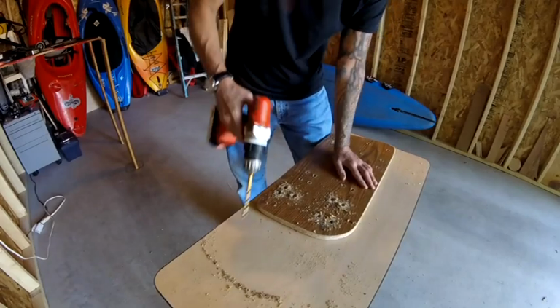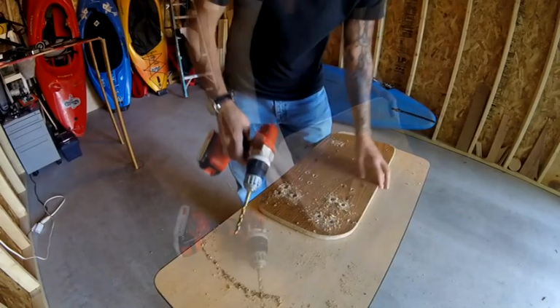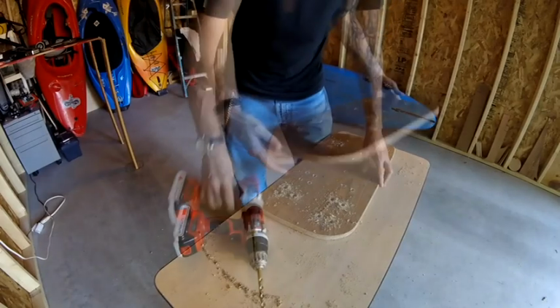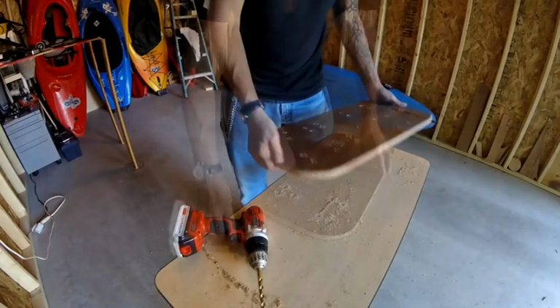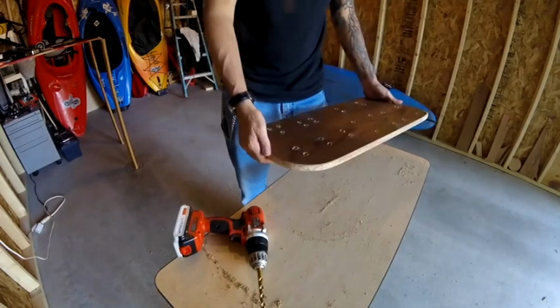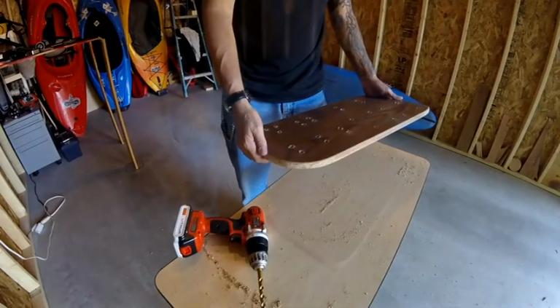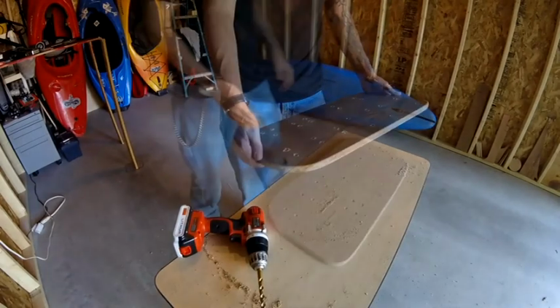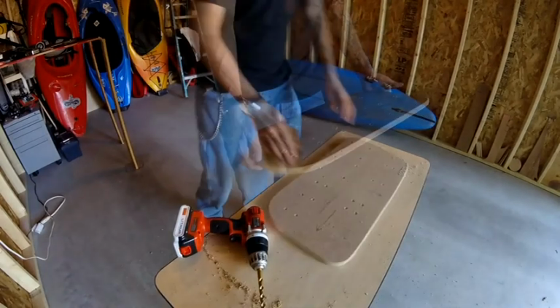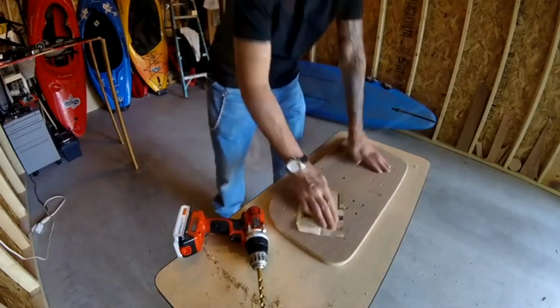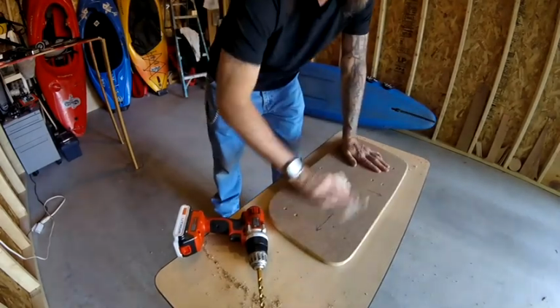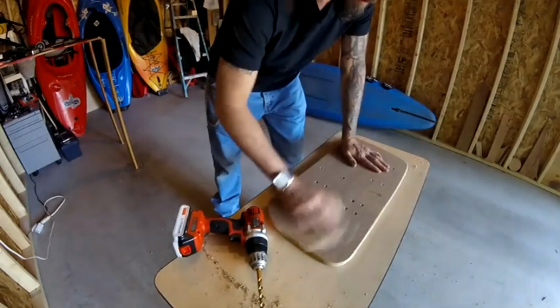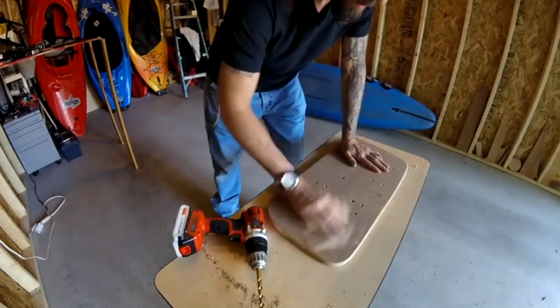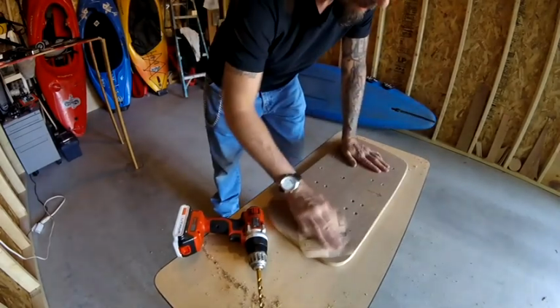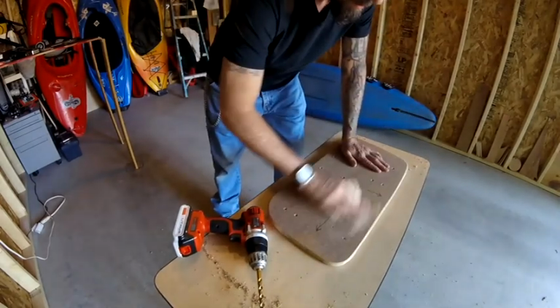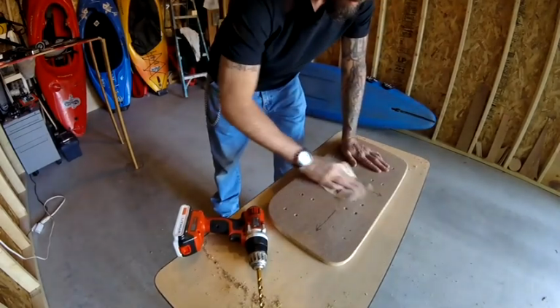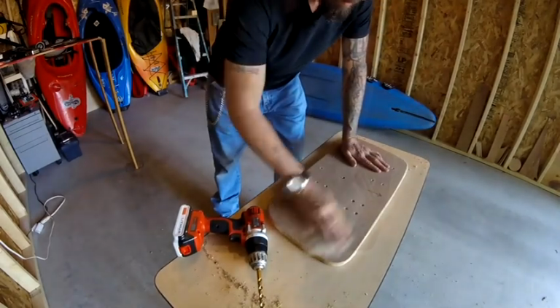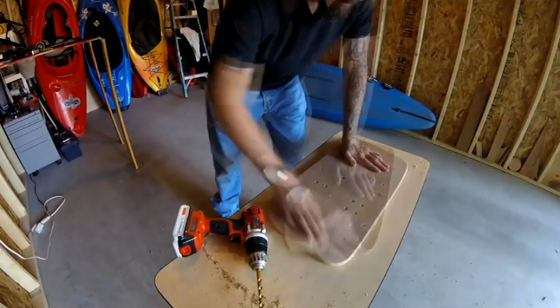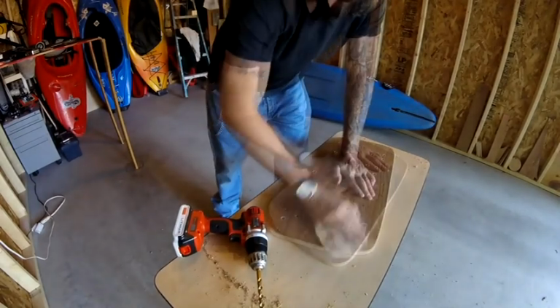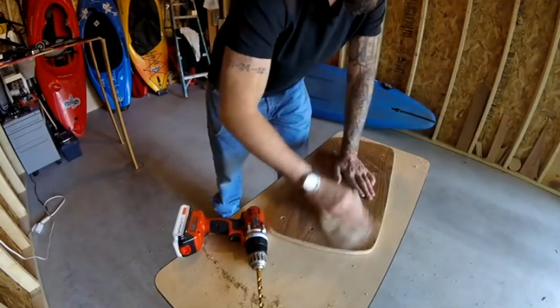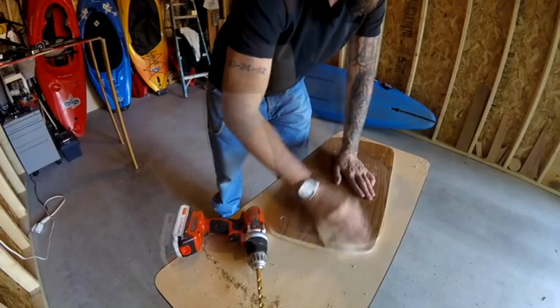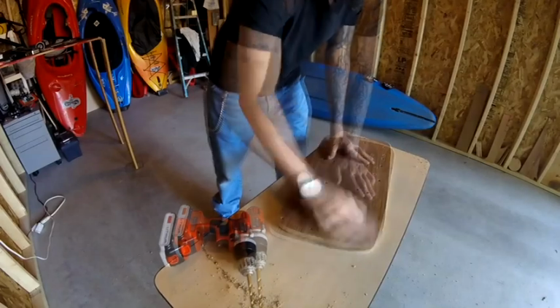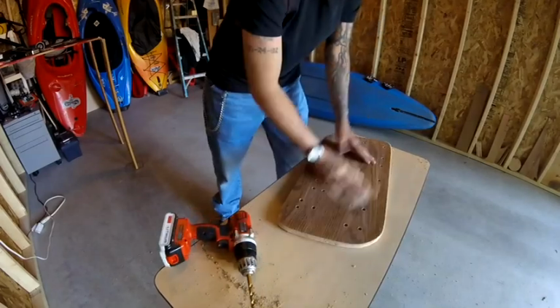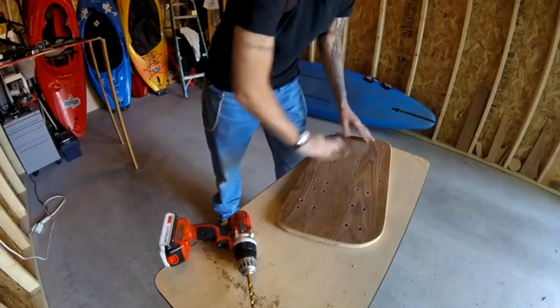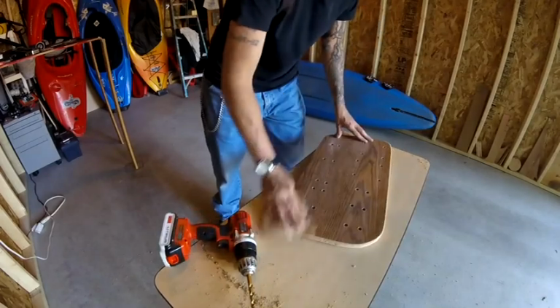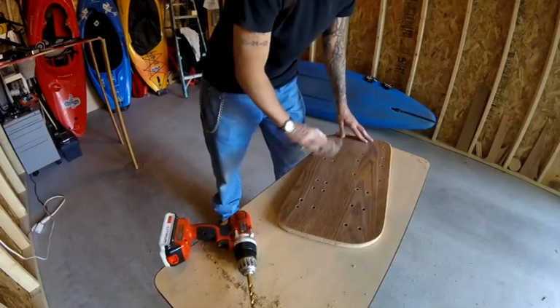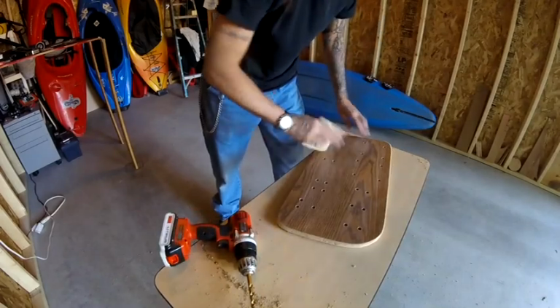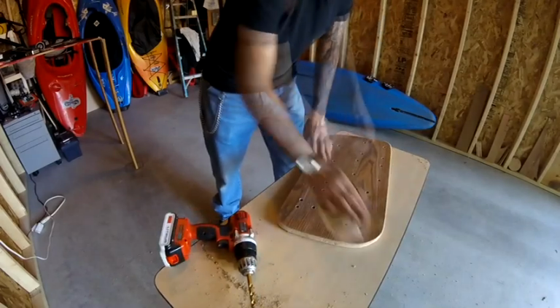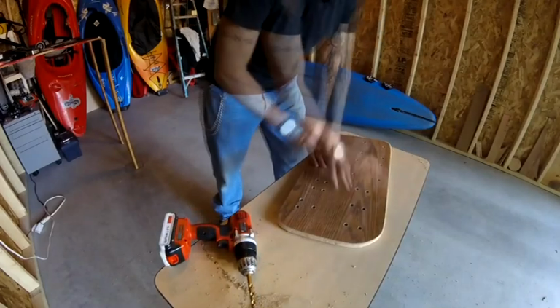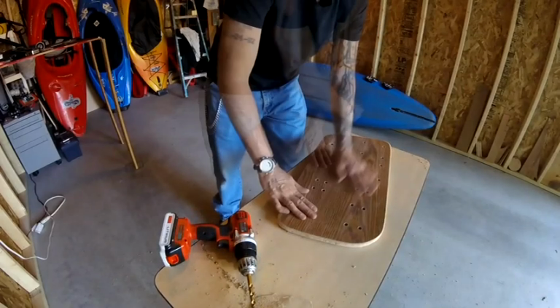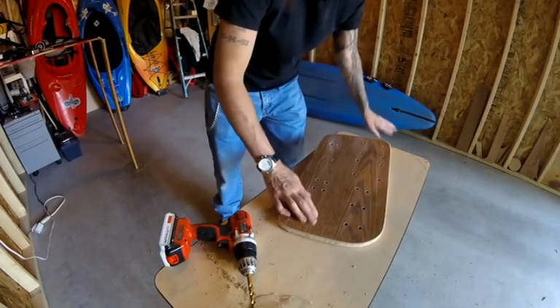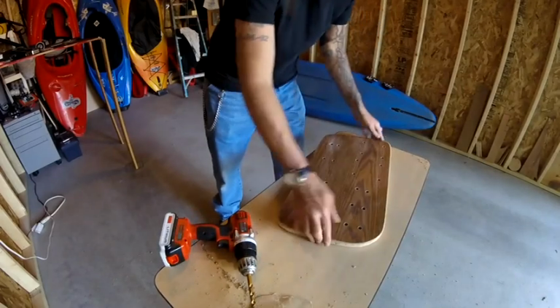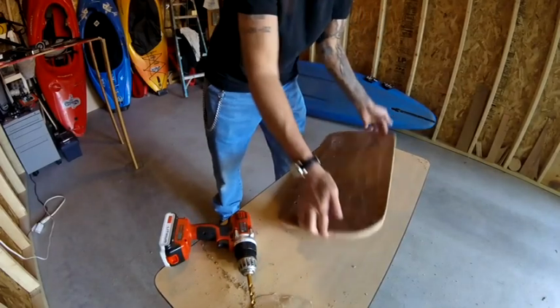Now that the holes are finished, I want to sand down both sides just to make sure all surfaces are nice and smooth.